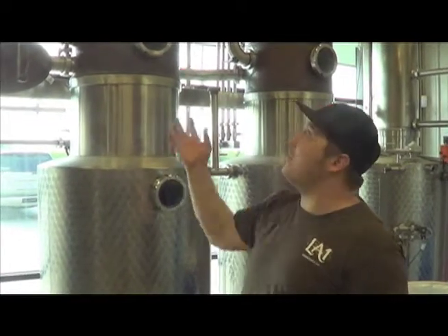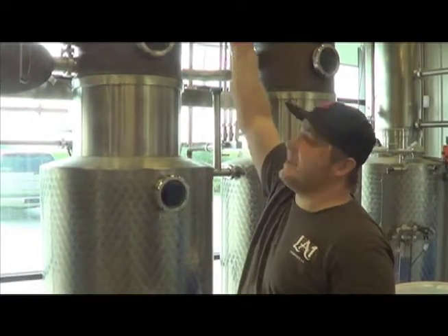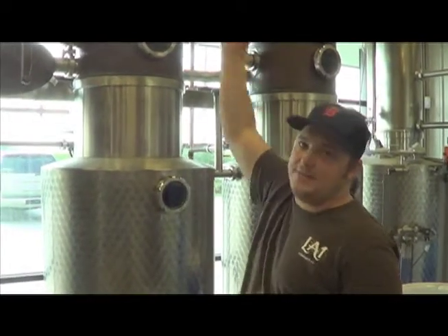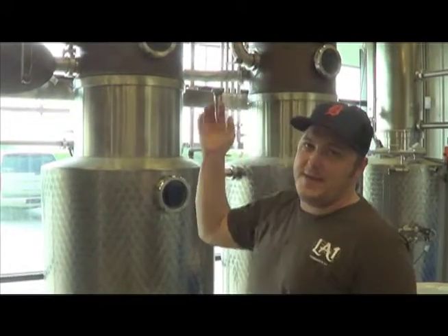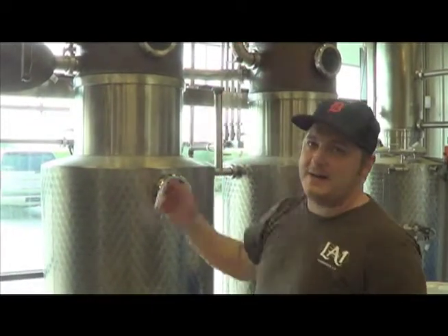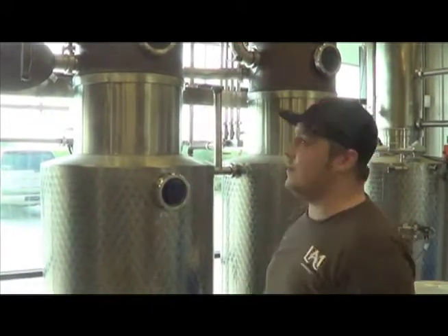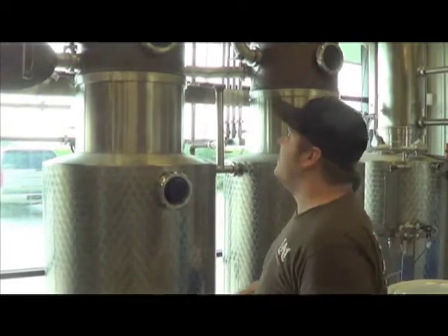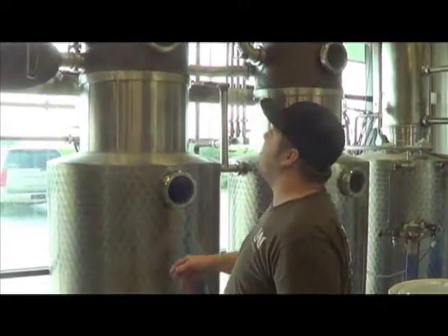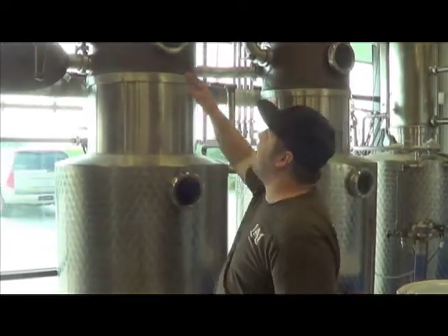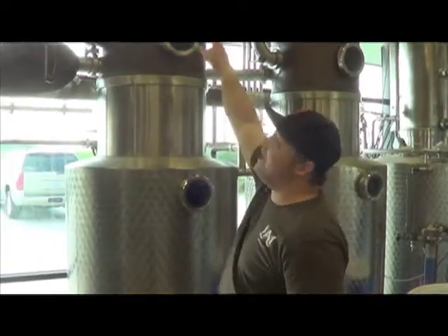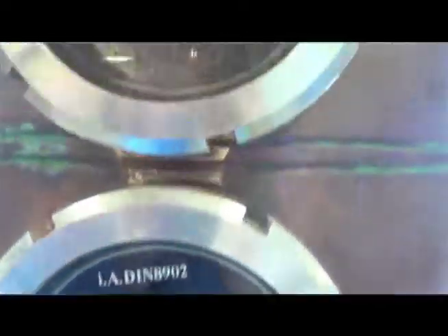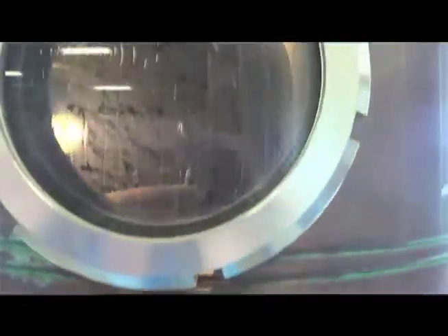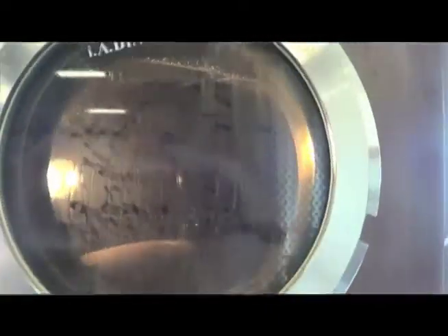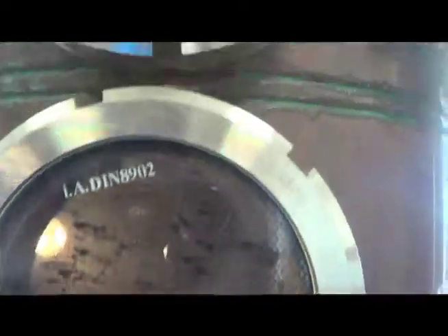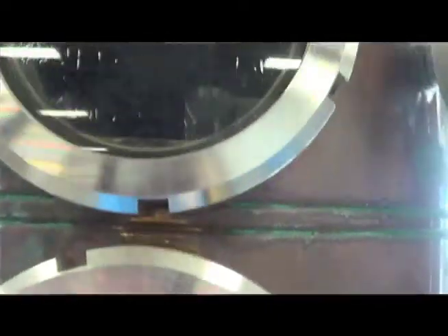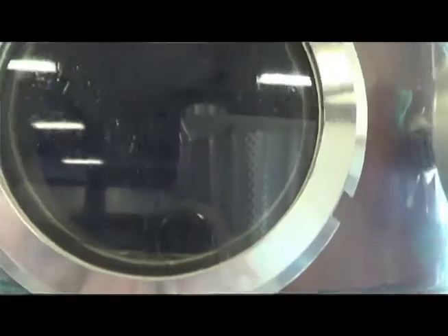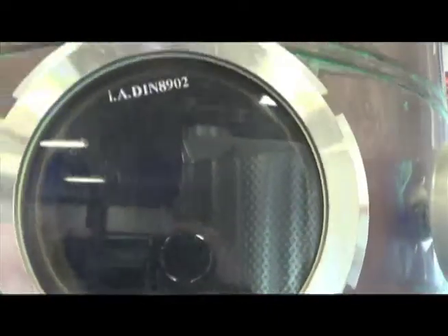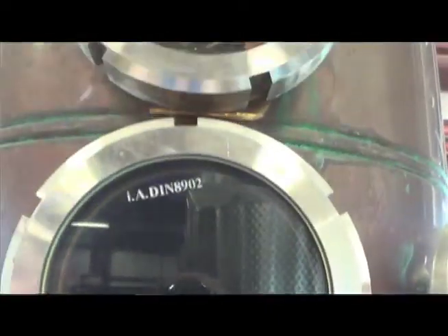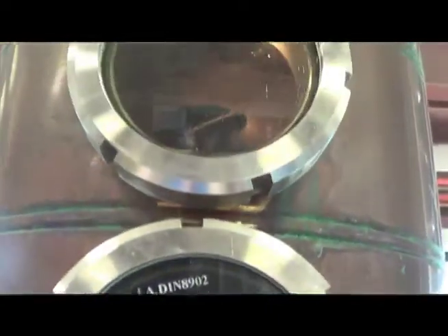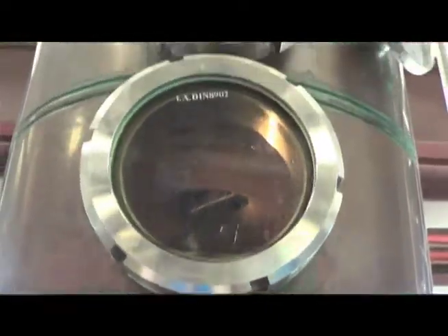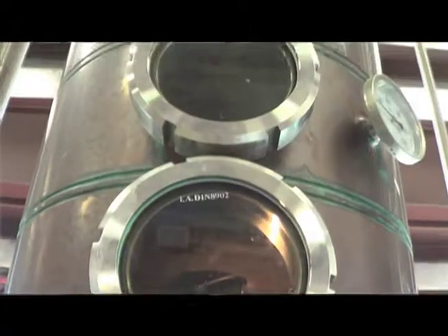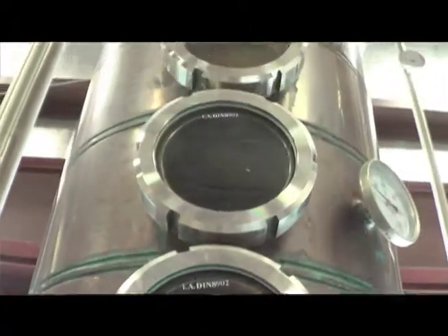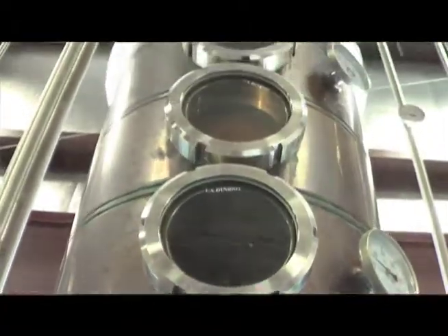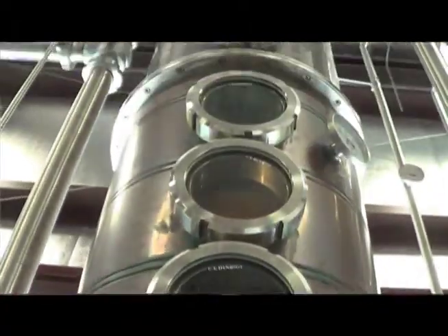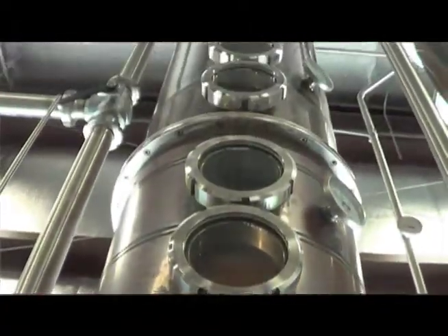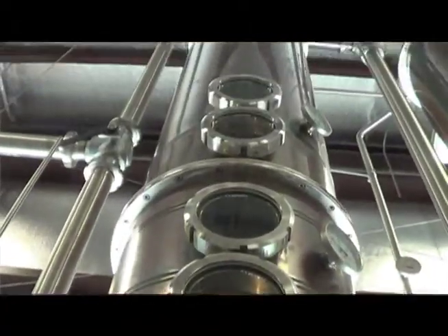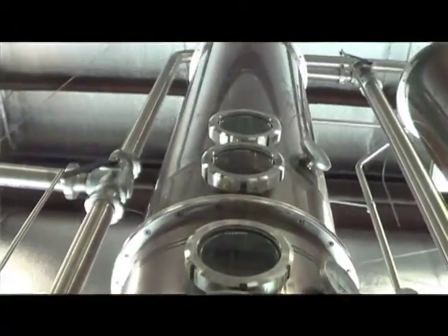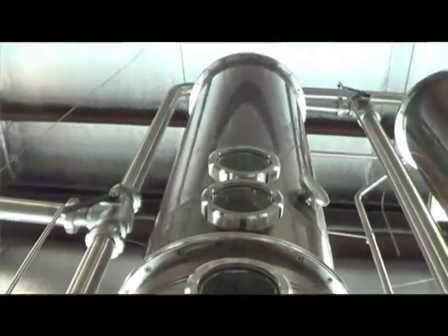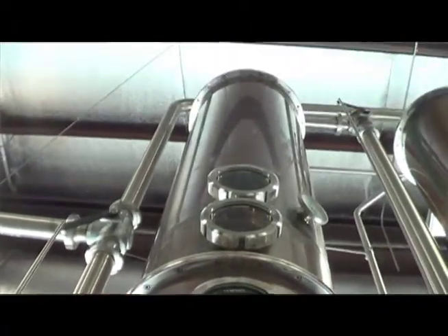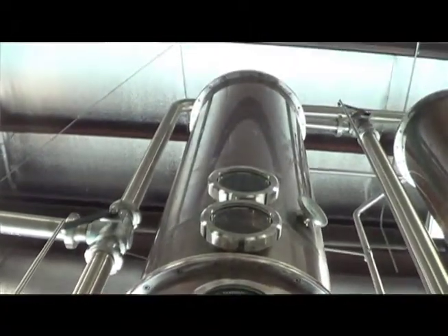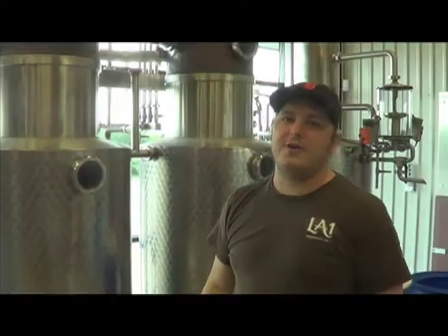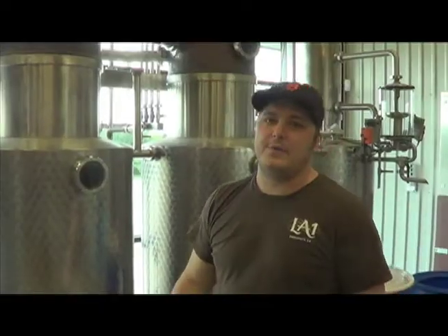It goes up as a gas, falls back down as a liquid — as you can kind of see in here, it's doing that right now. It'll reflux on itself, creating a higher proof. Once it gets to the top, it's roughly around 180 proof.